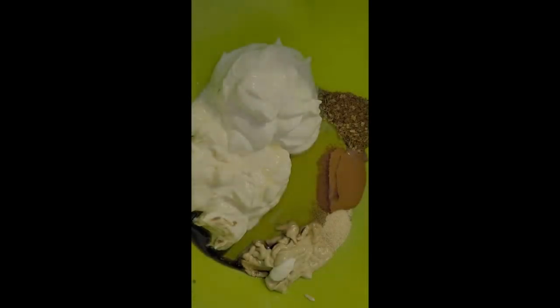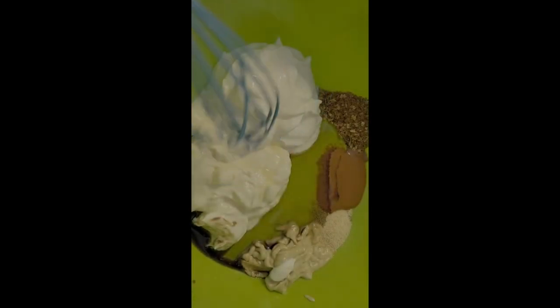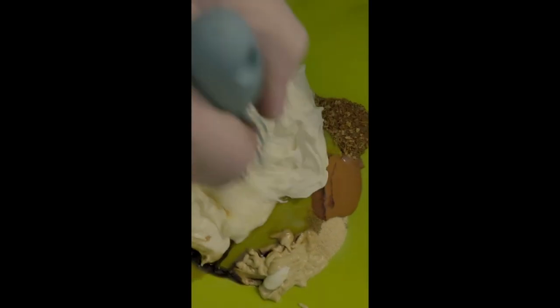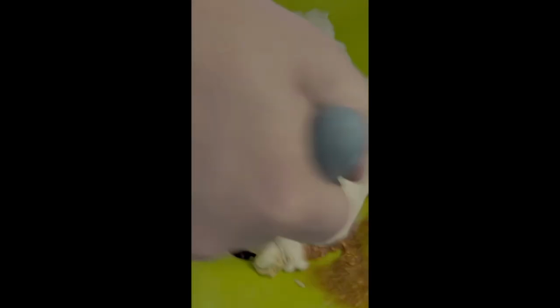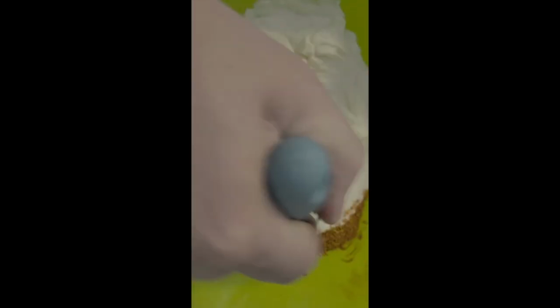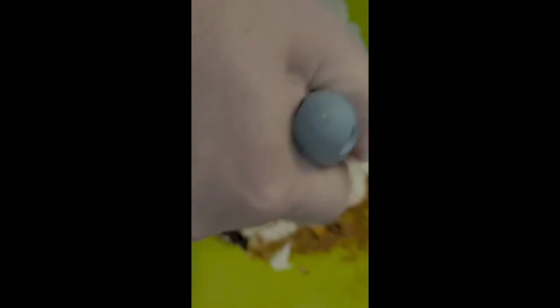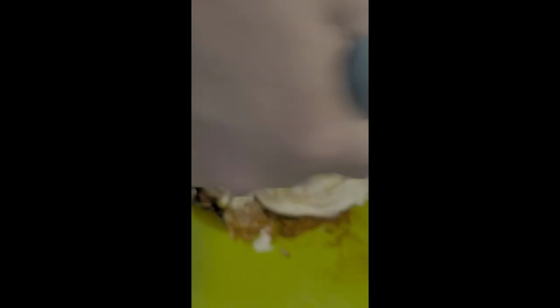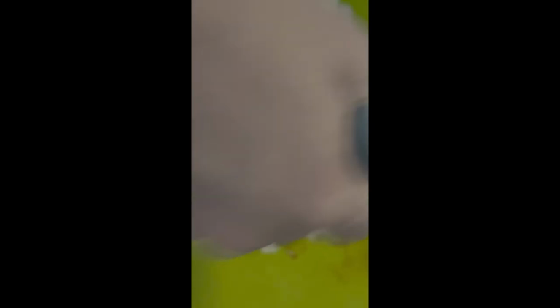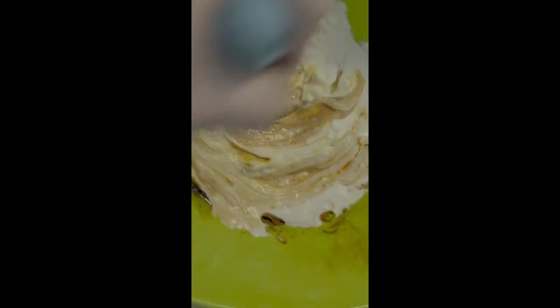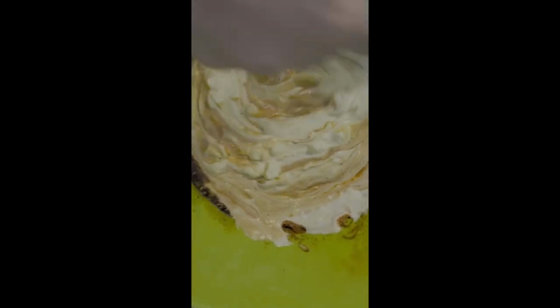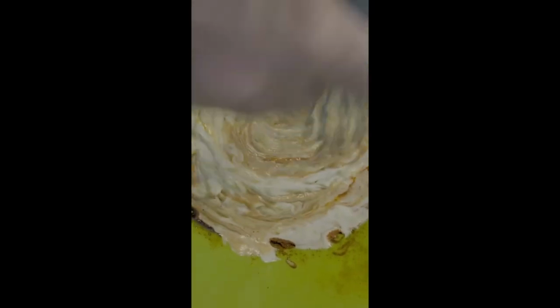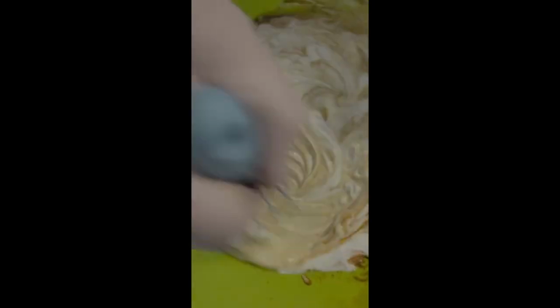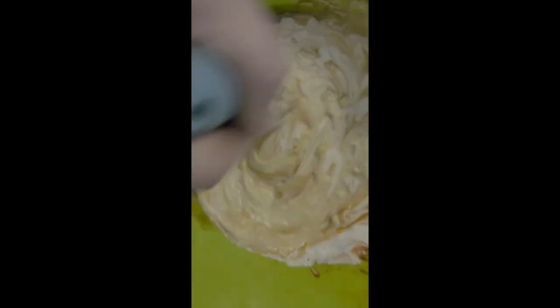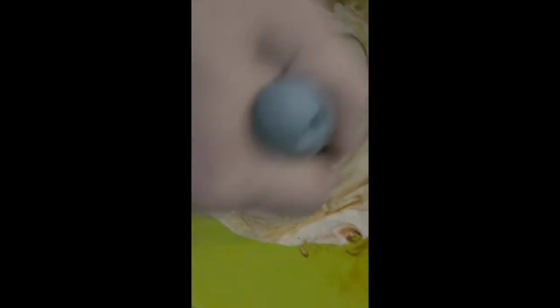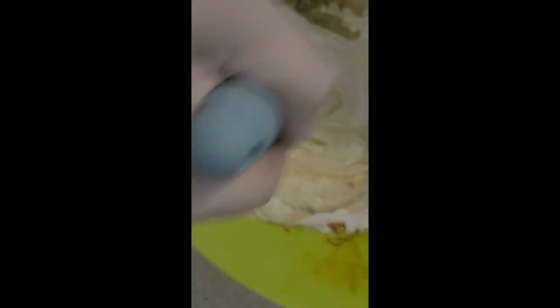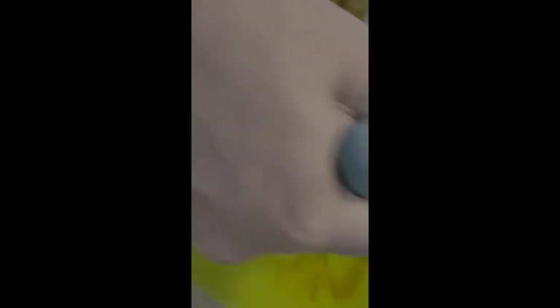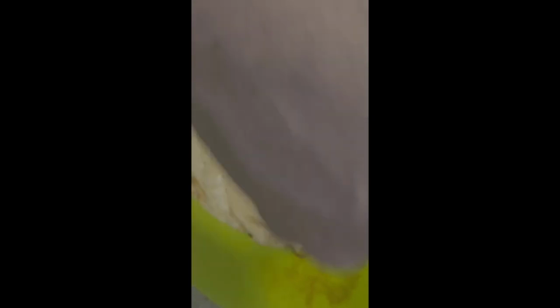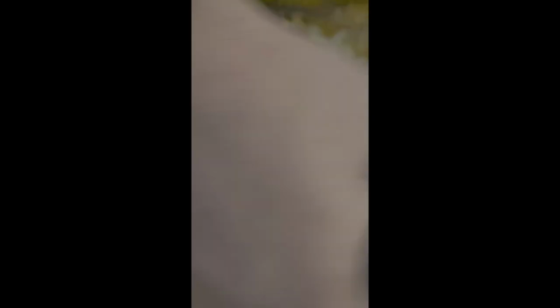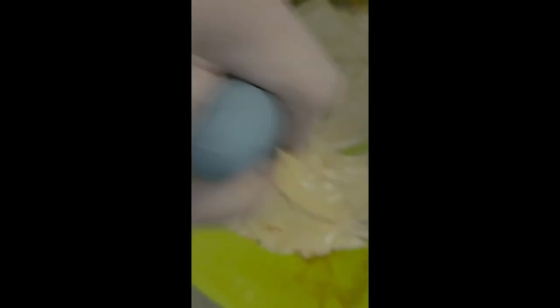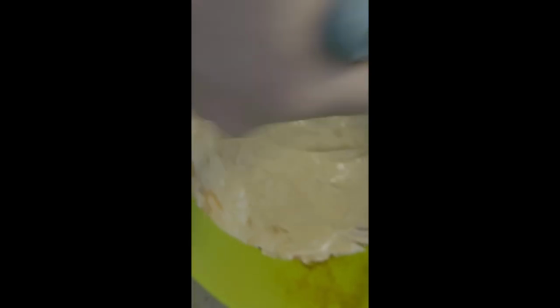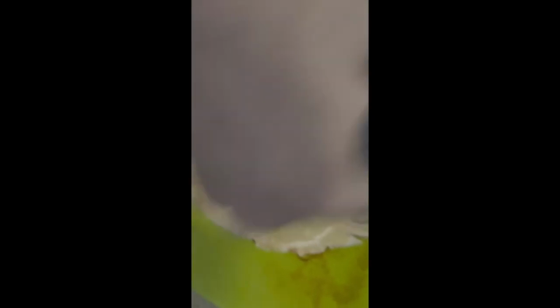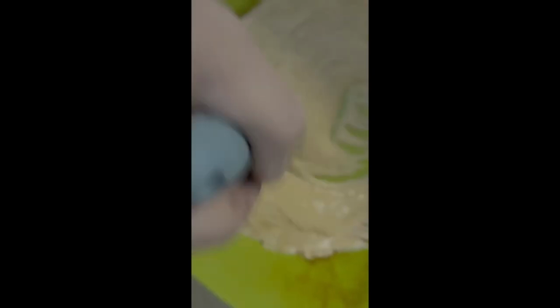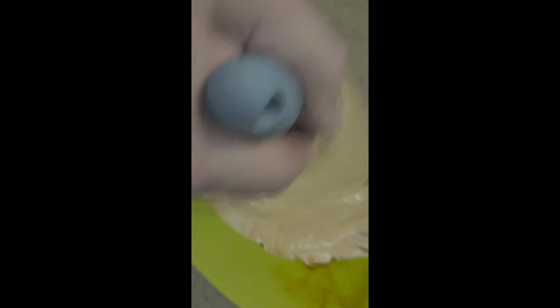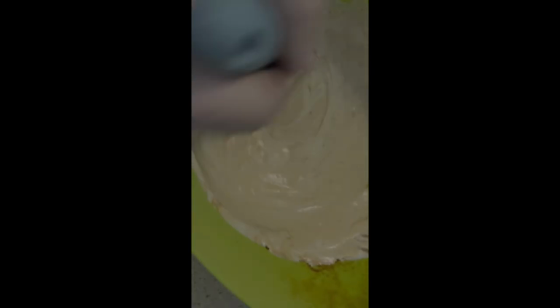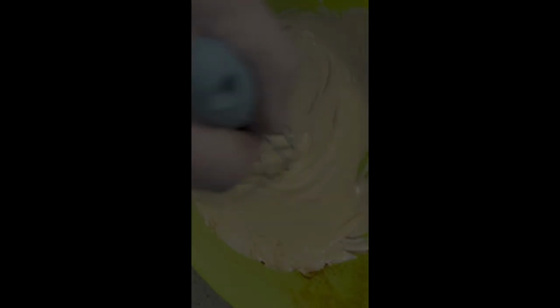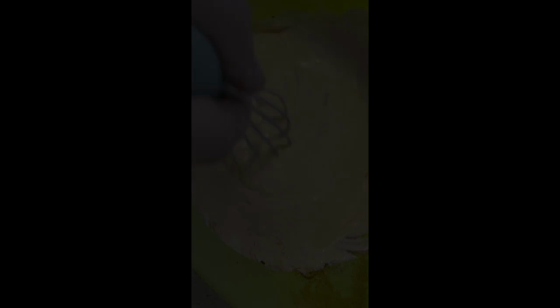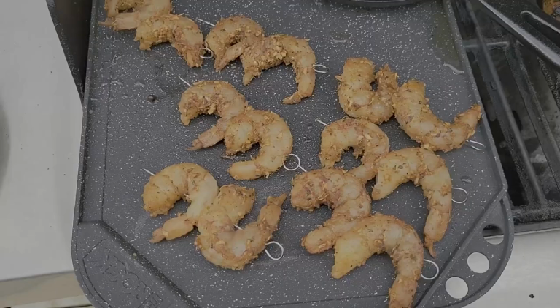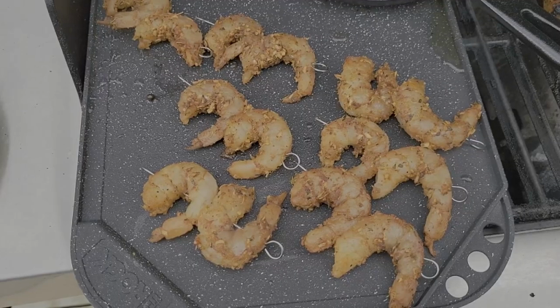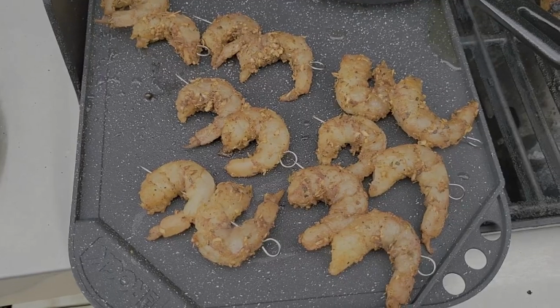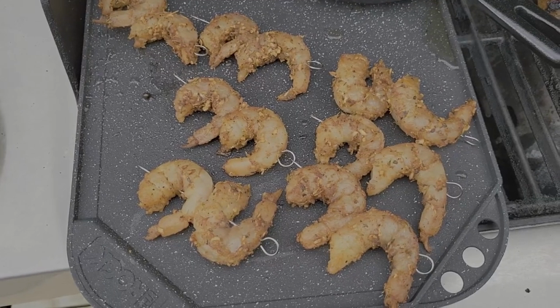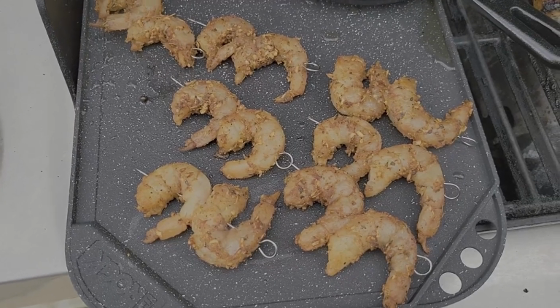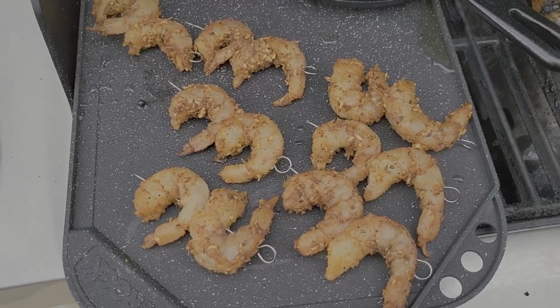For the spicy remoulade sauce, I mixed mayo, sour cream, hot sauce, Cajun seasoning, Worcestershire sauce, garlic powder, honey, and Dijon mustard.